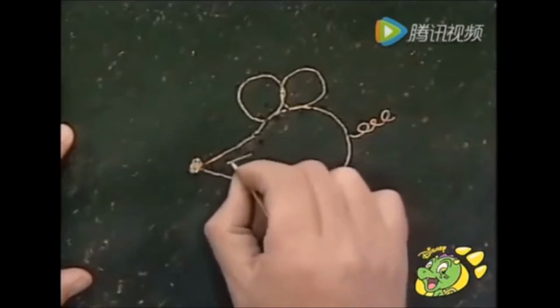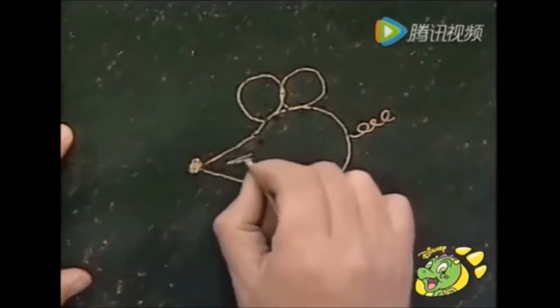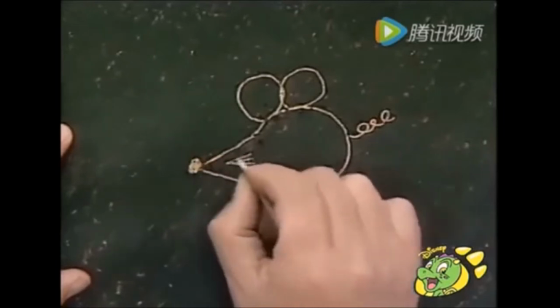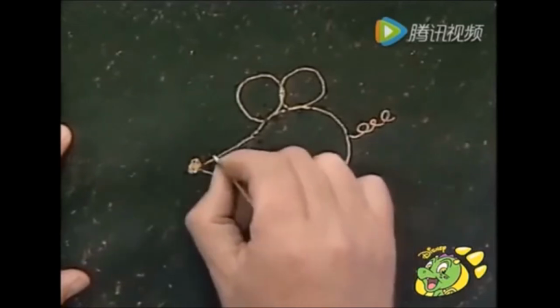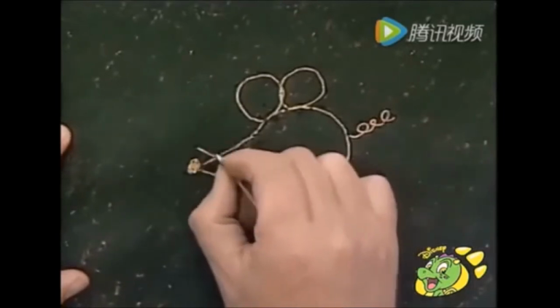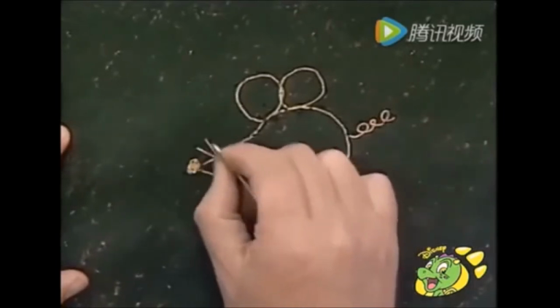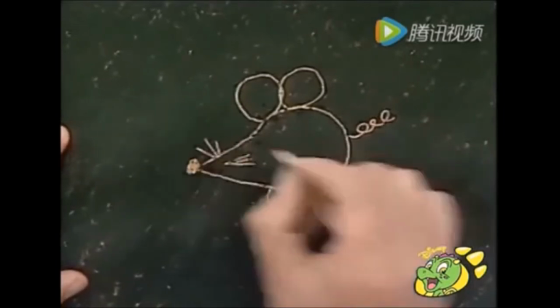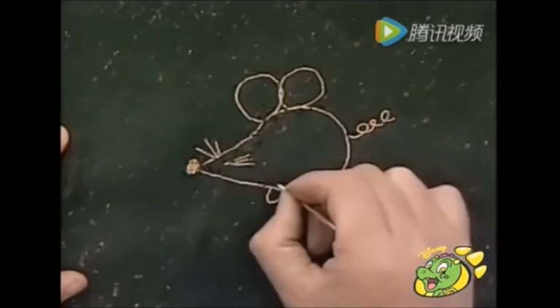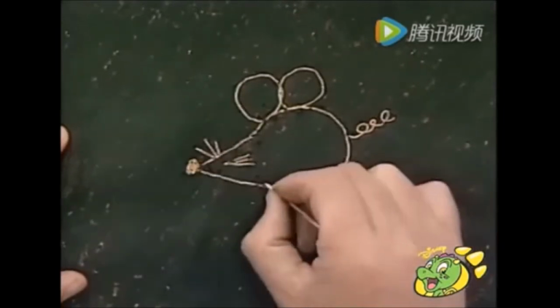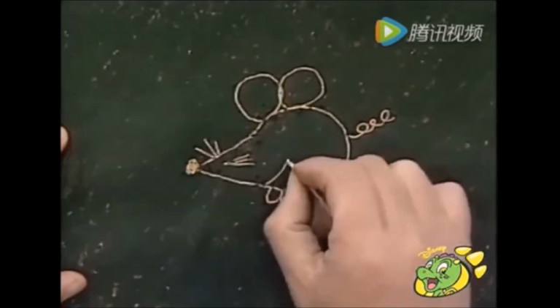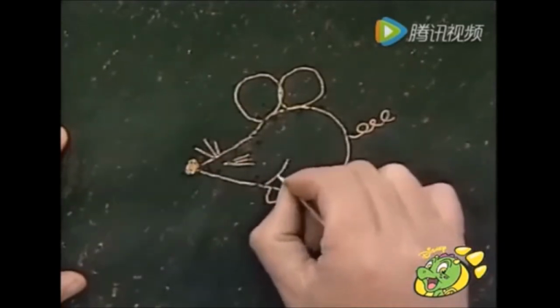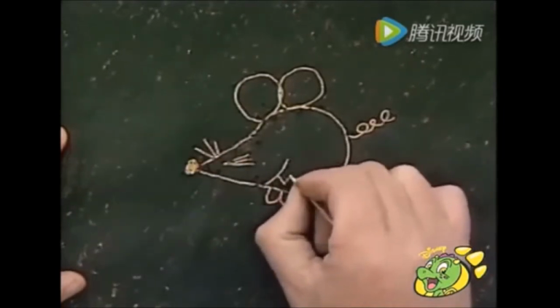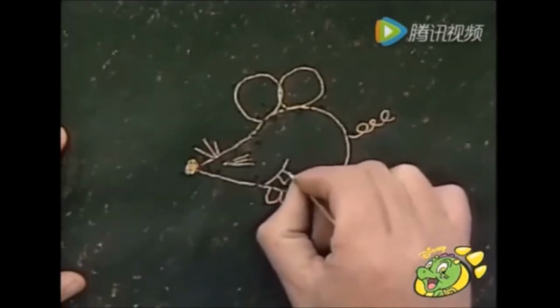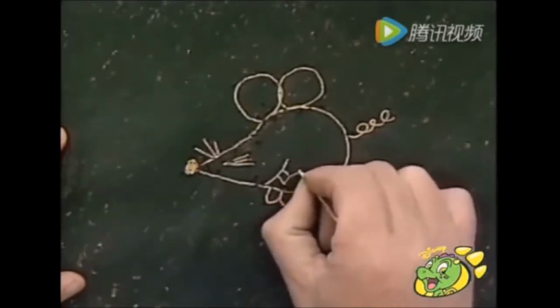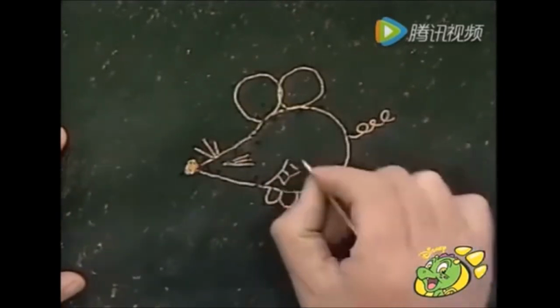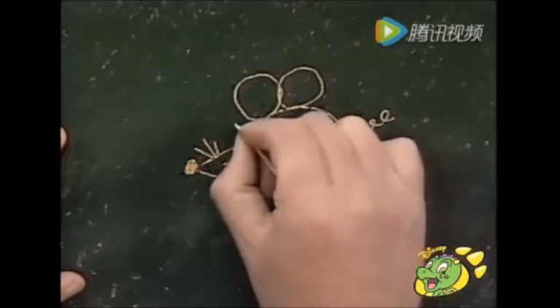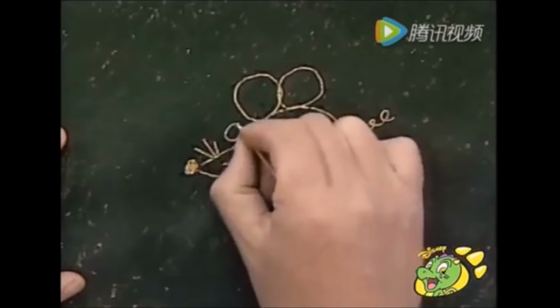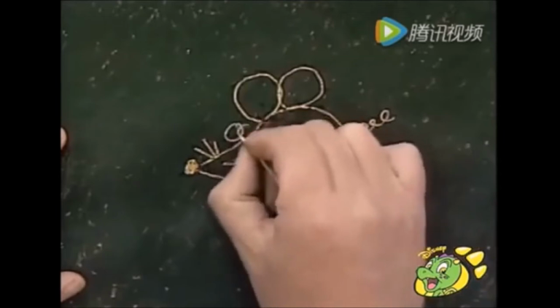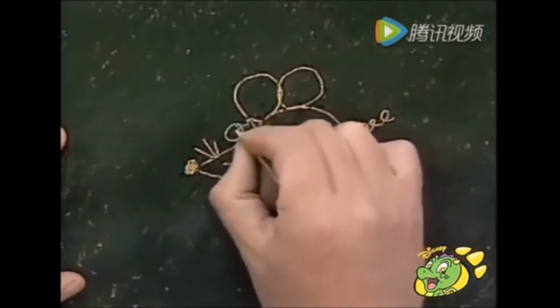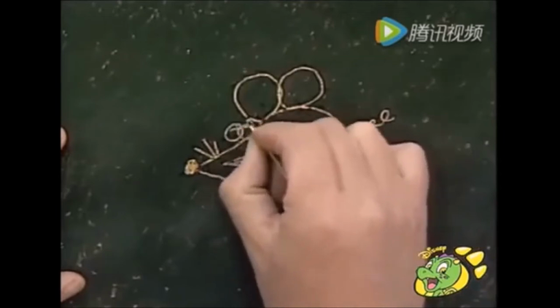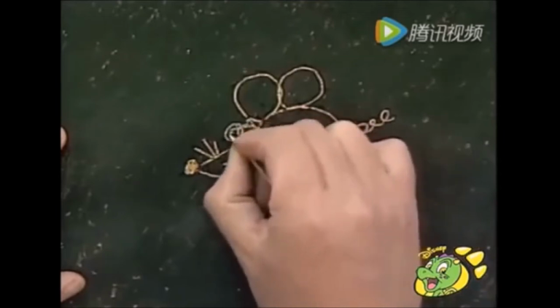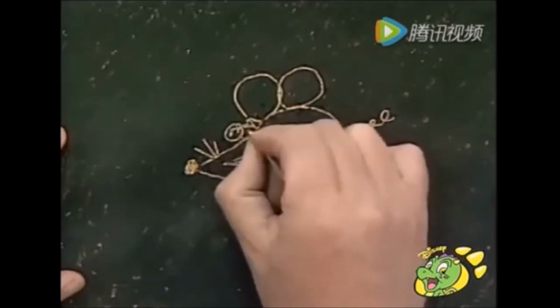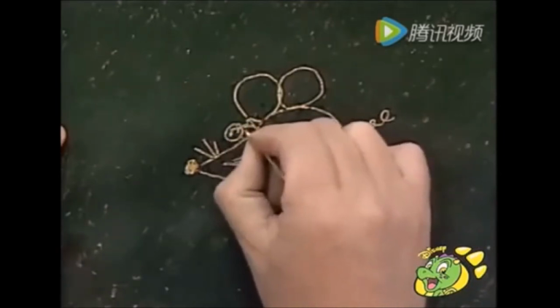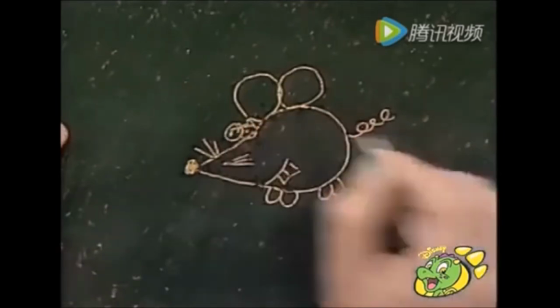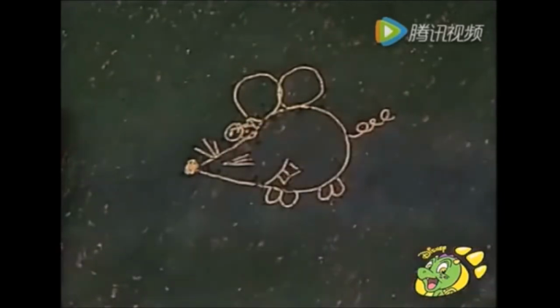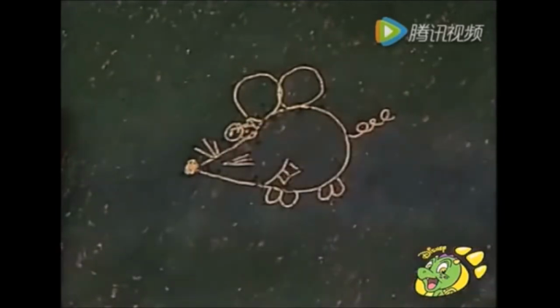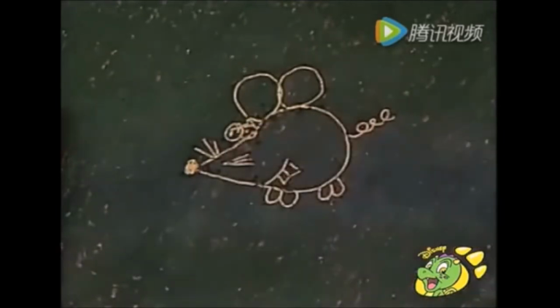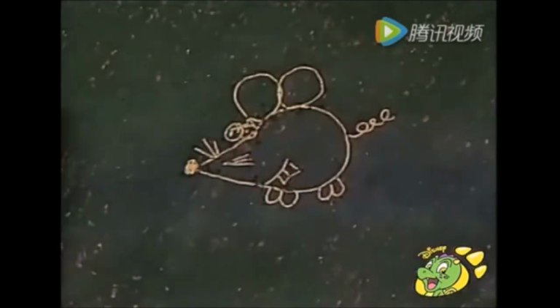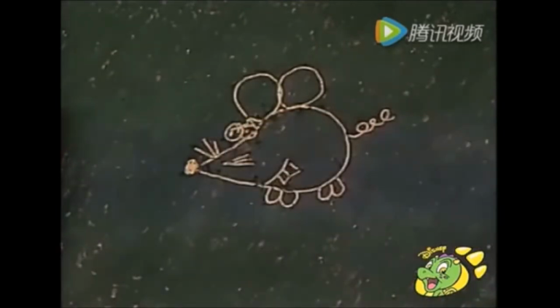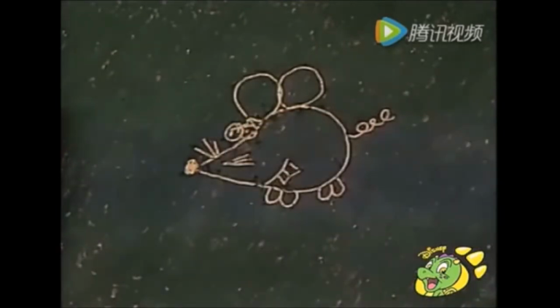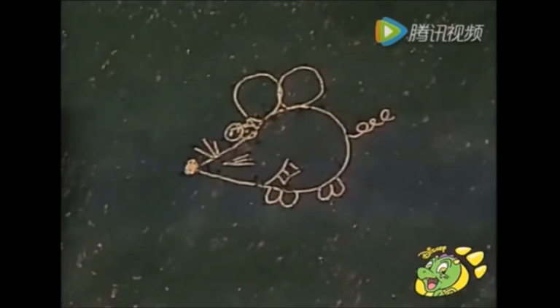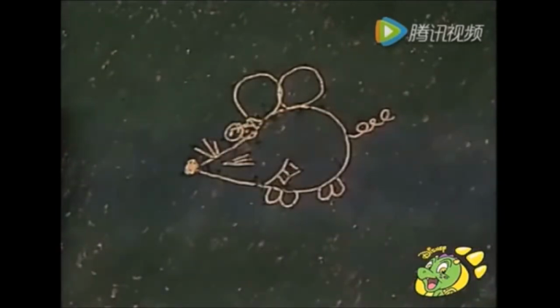As you're scraping, the colour underneath shines through and creates your picture. And there it is — a very simple picture. A wax scraping. Good technique, that.